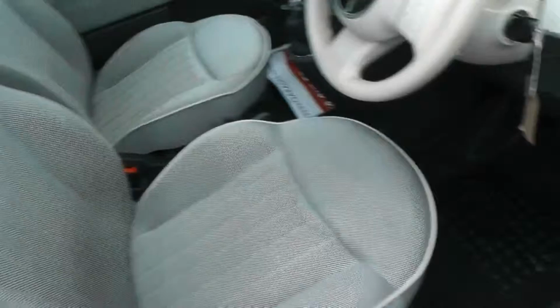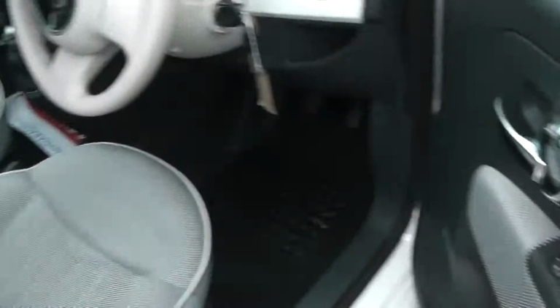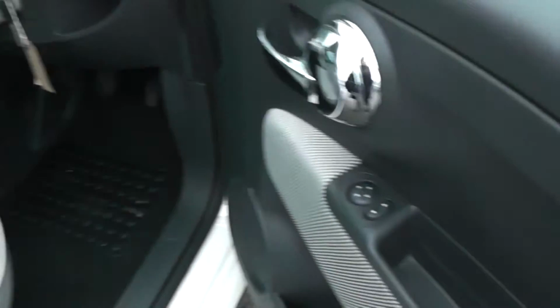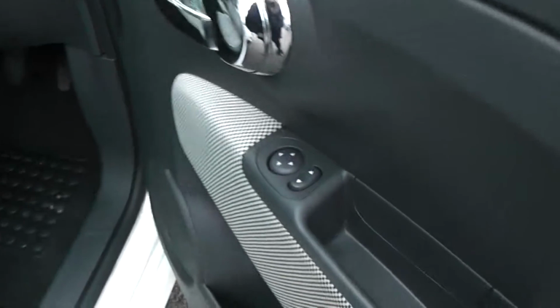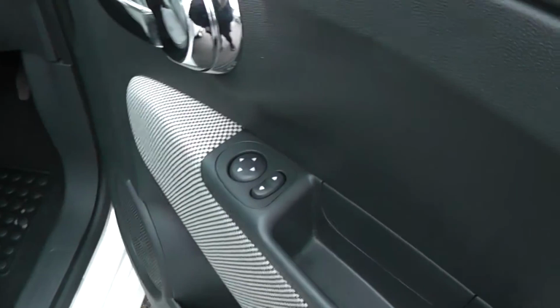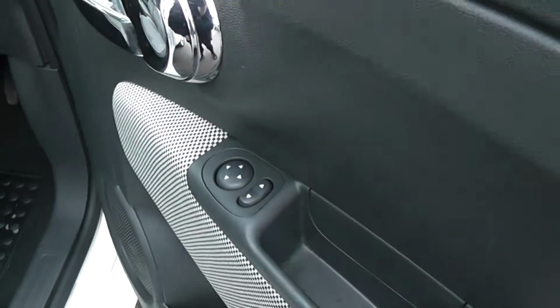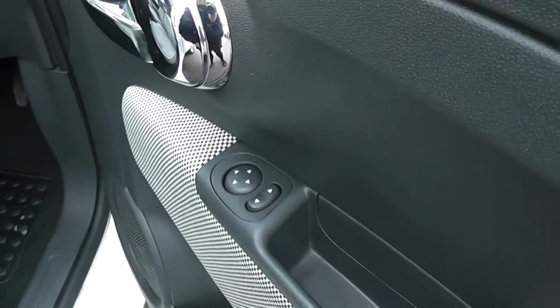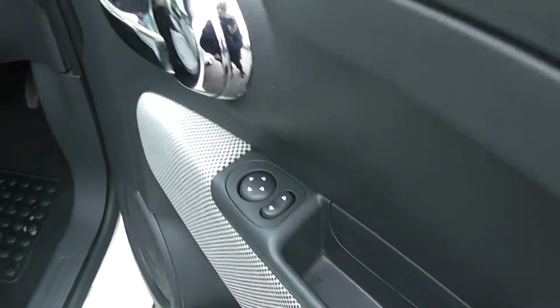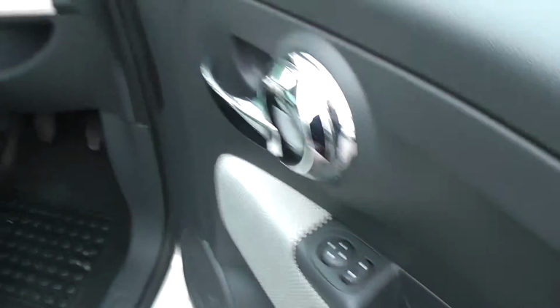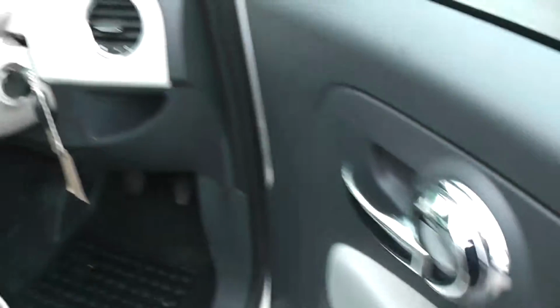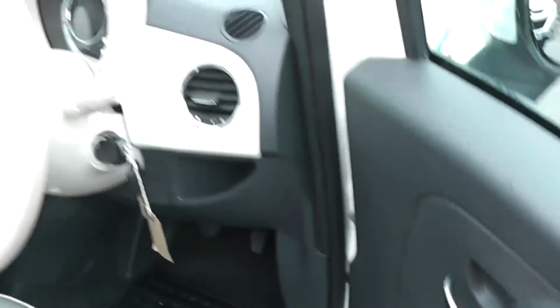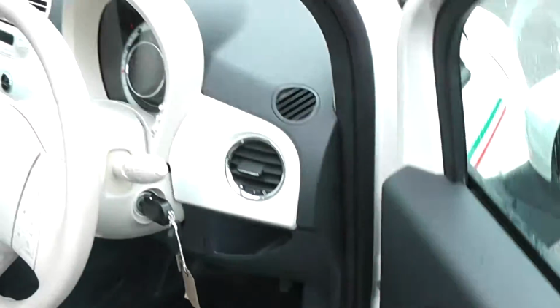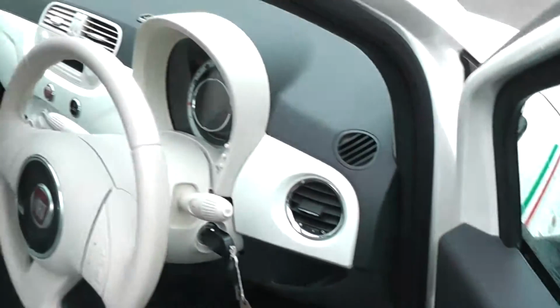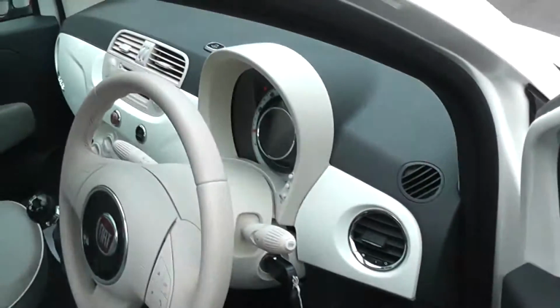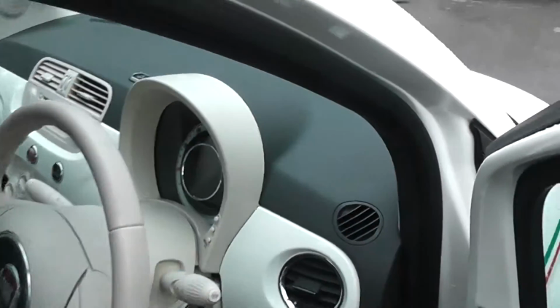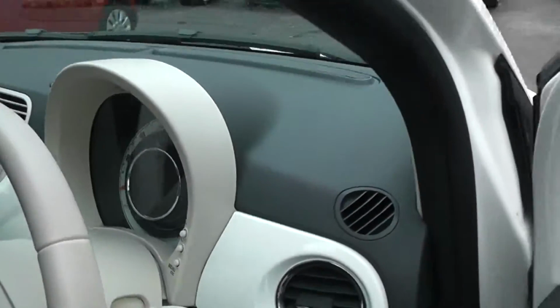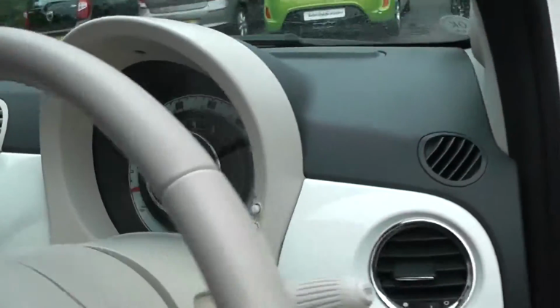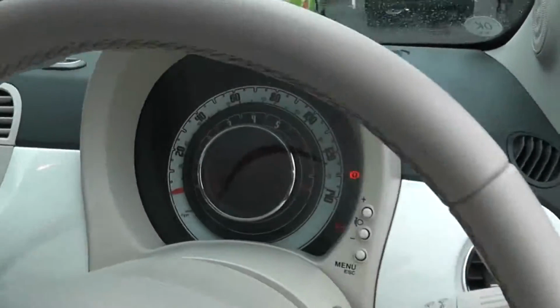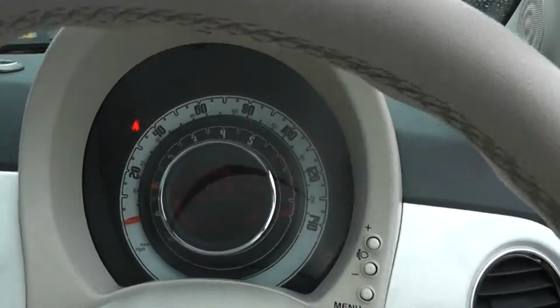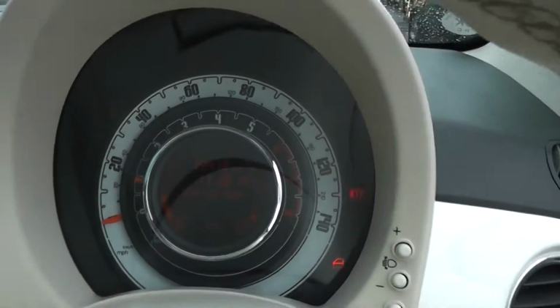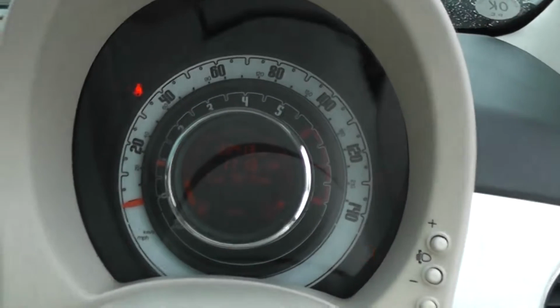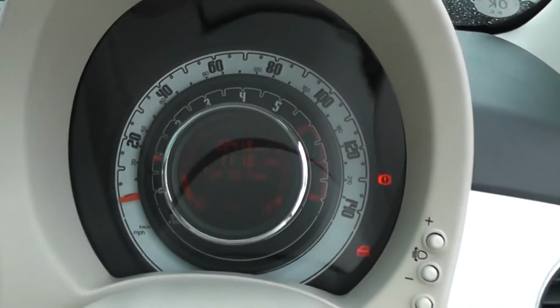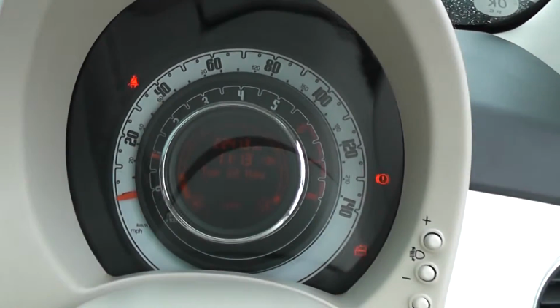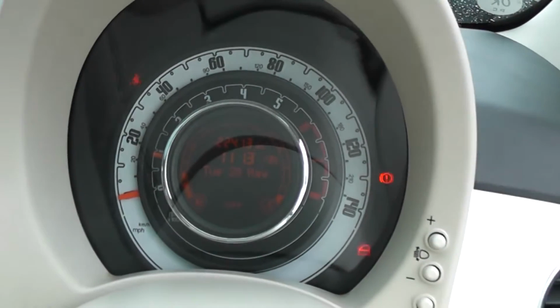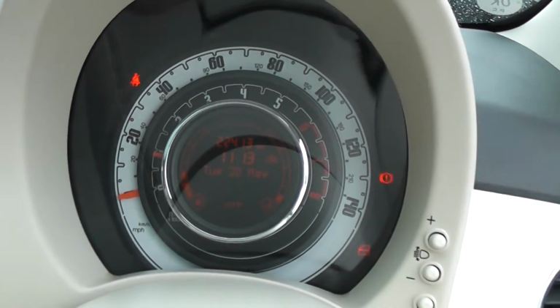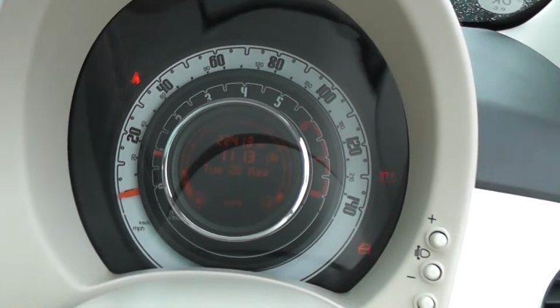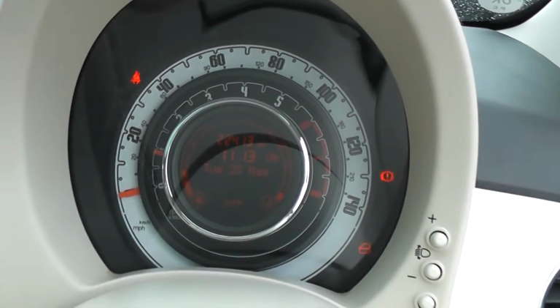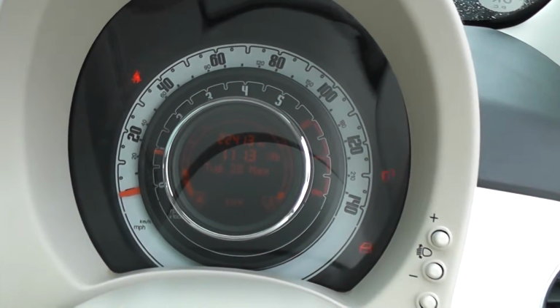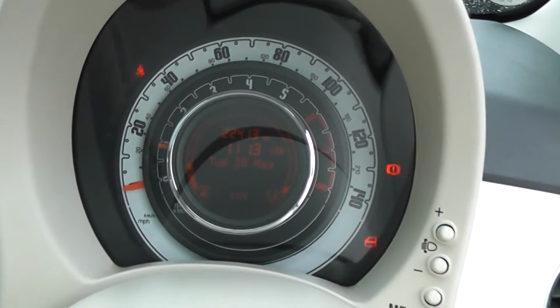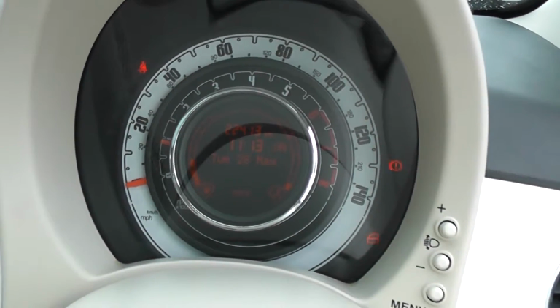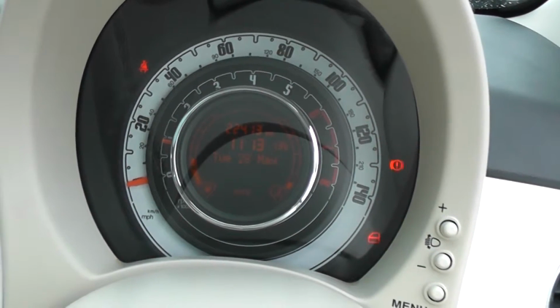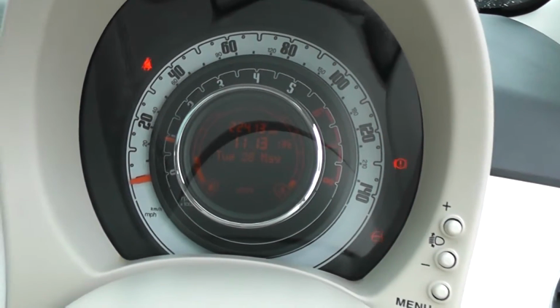The car also has electric mirrors and remote central locking. The car has done 22,413 miles.